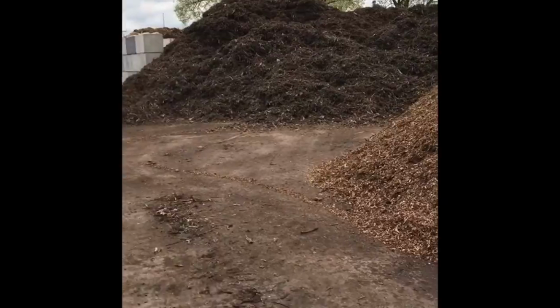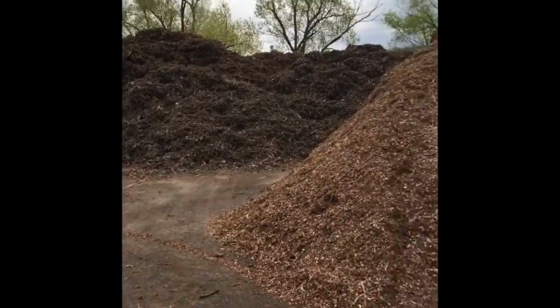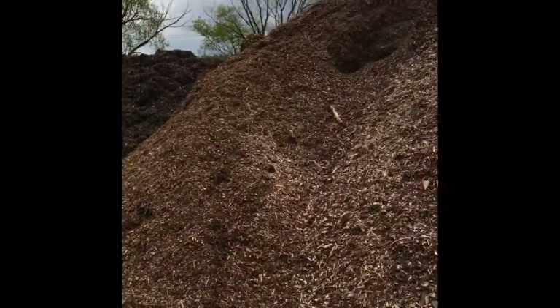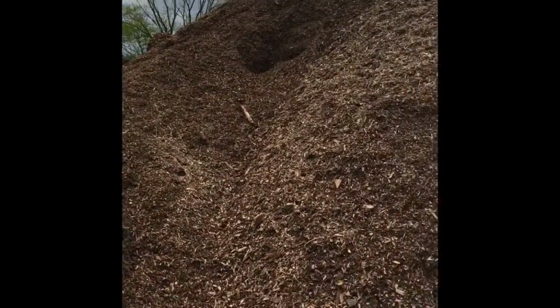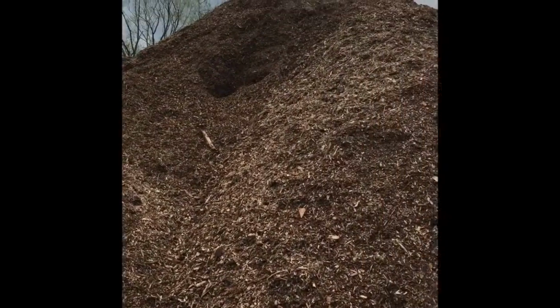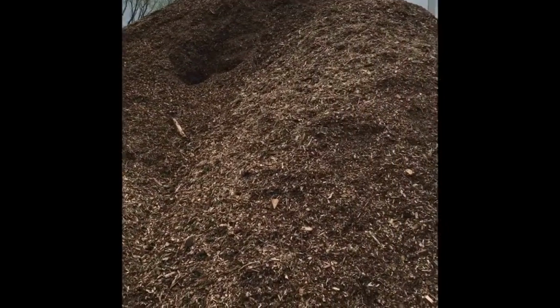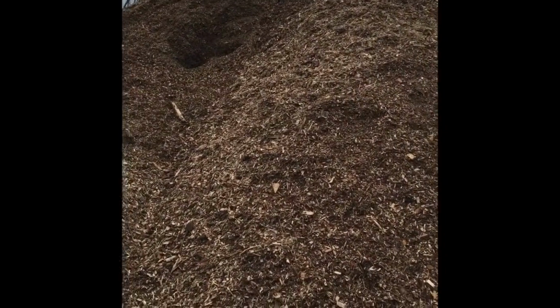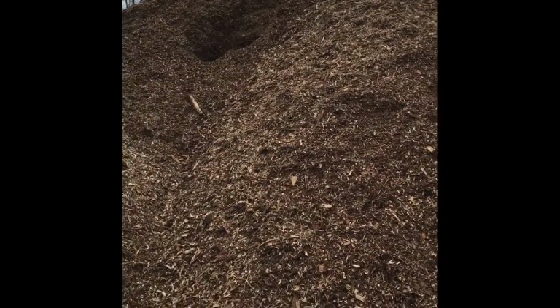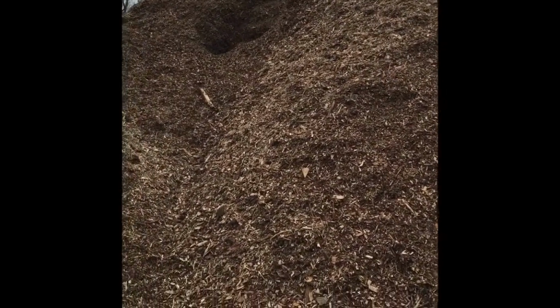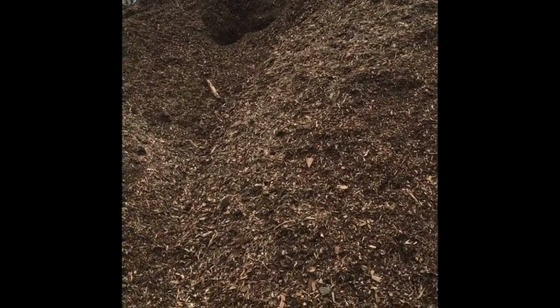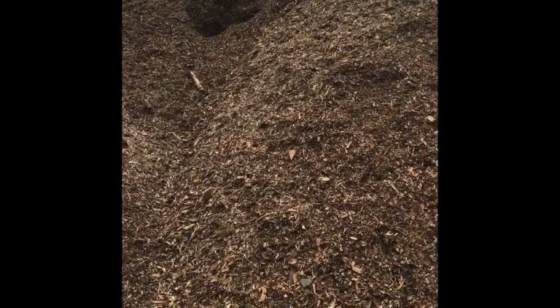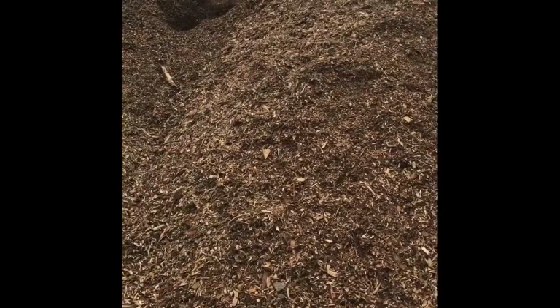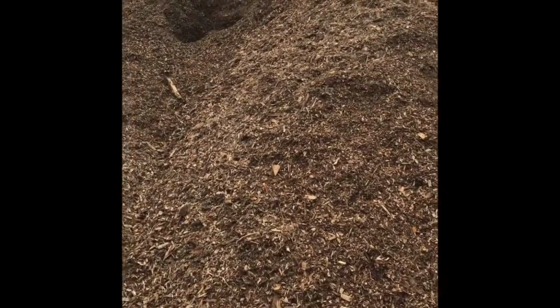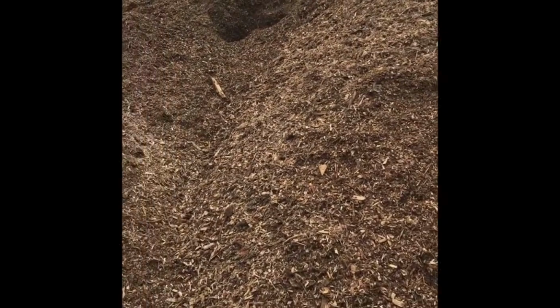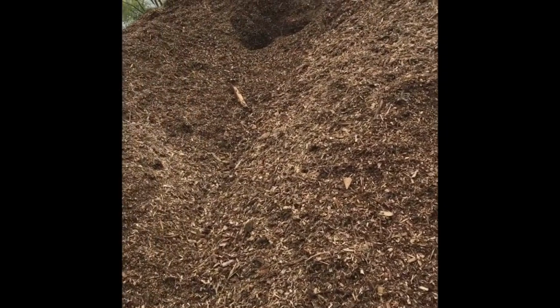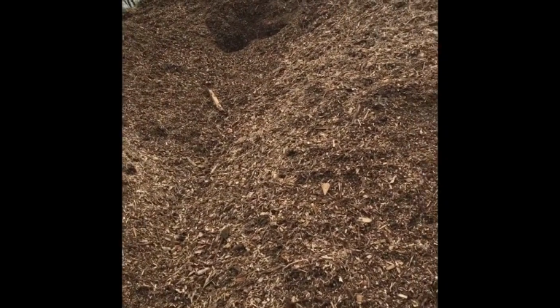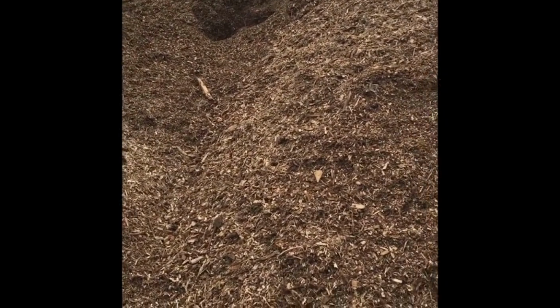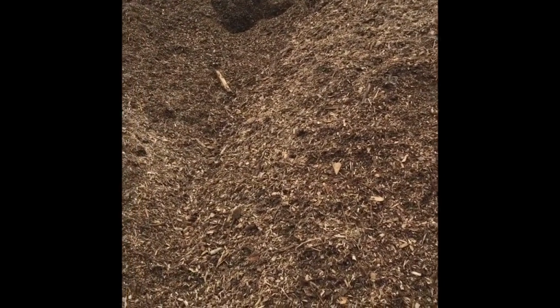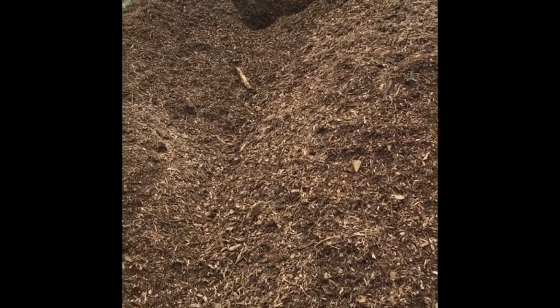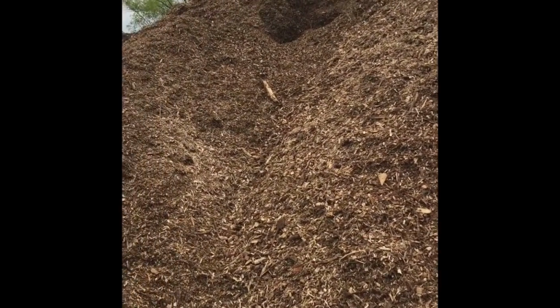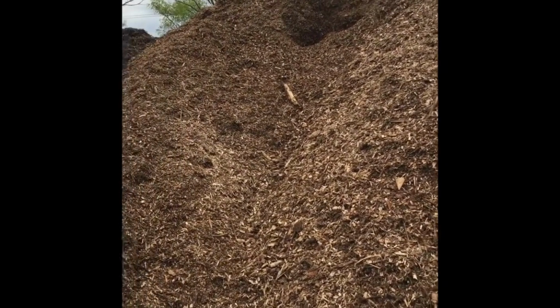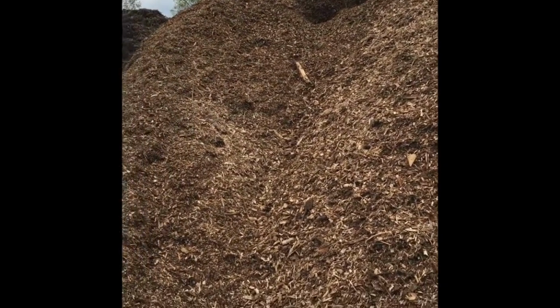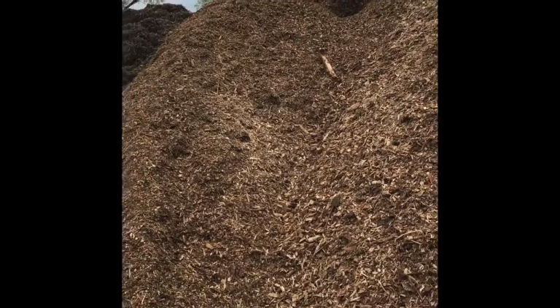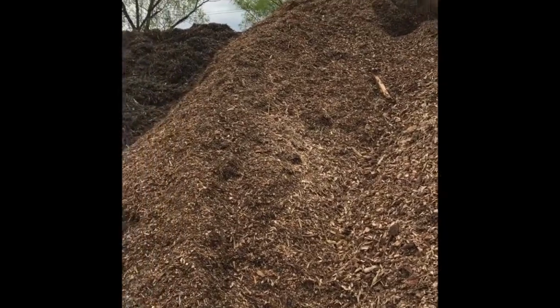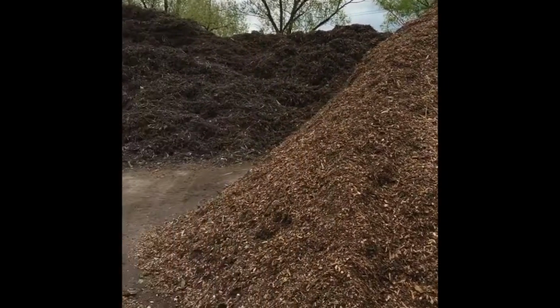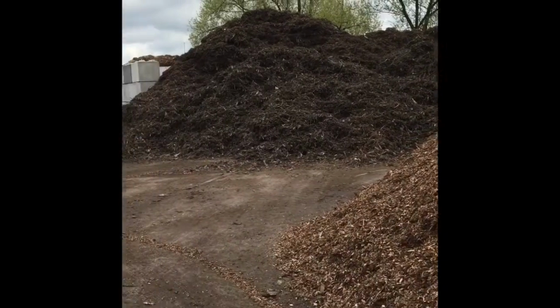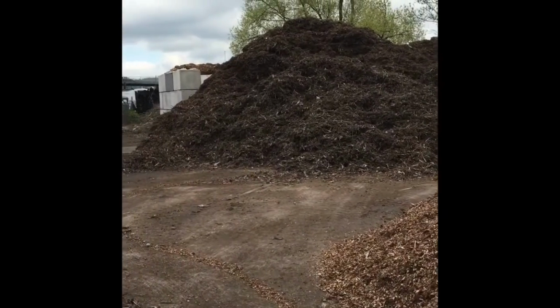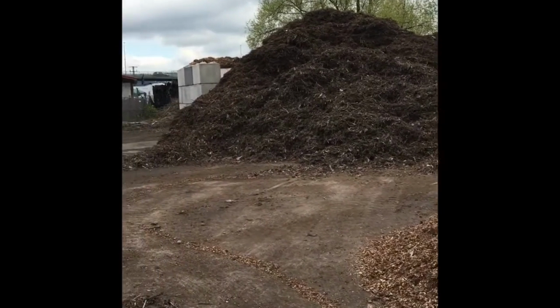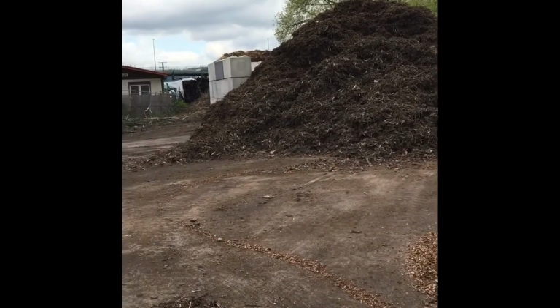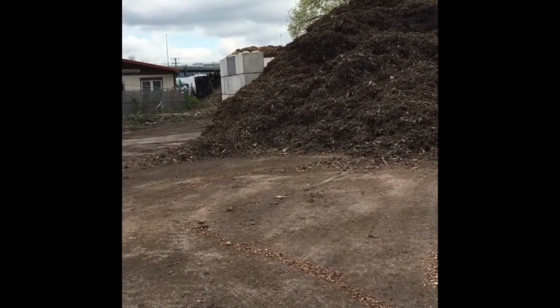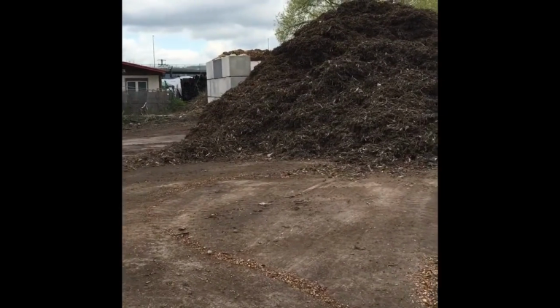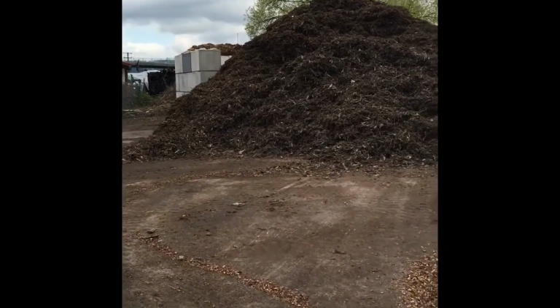We get chips directly from the forest, where thin trees, branches and treetops are directly processed into chips. Another source for our biomass fuel are woodchips from landscape conservation.